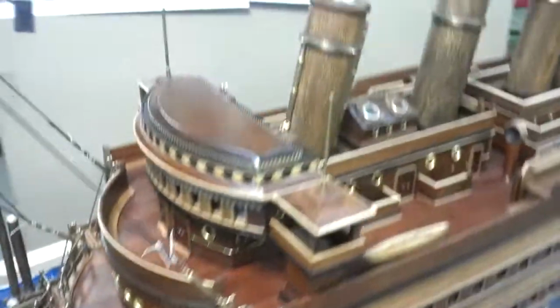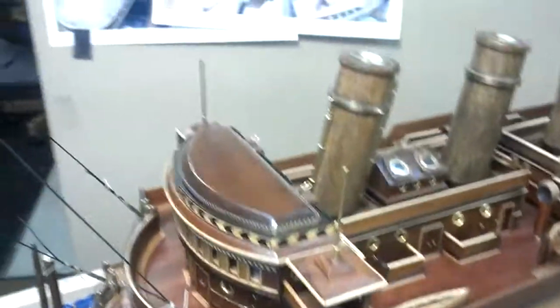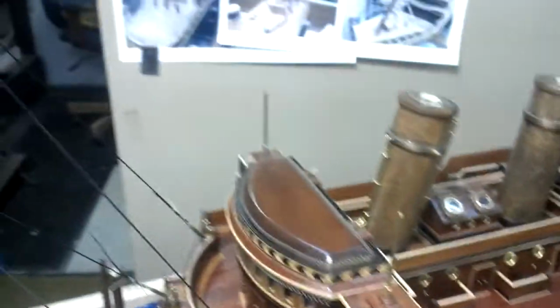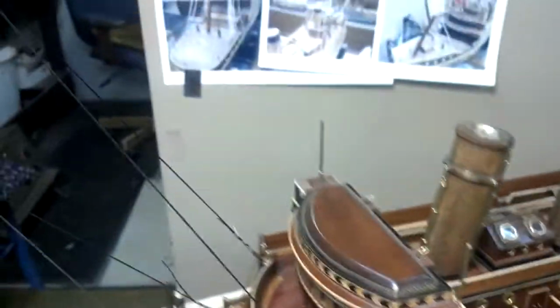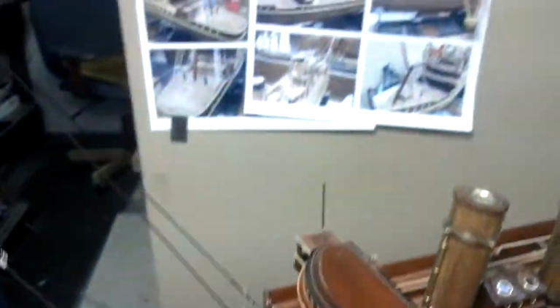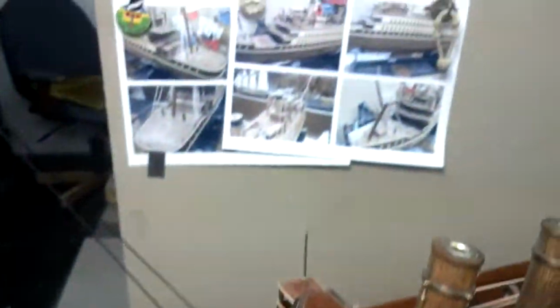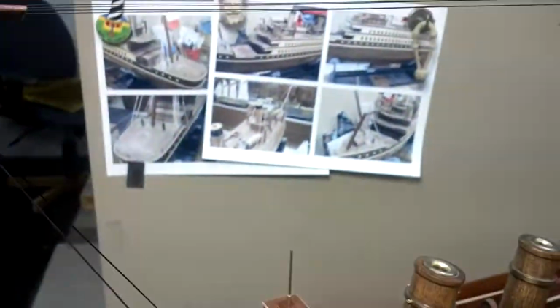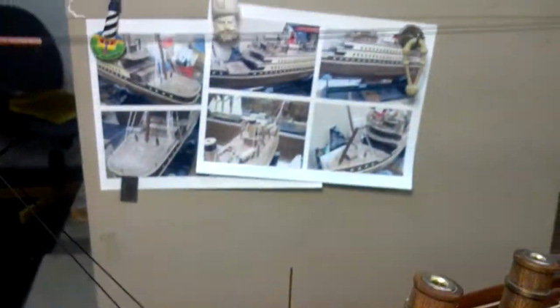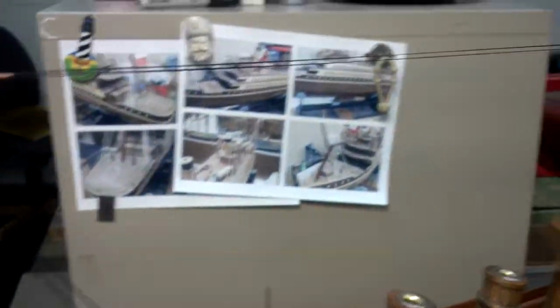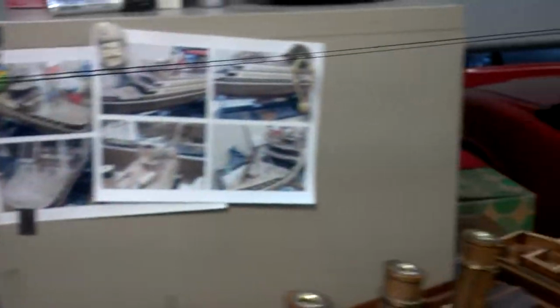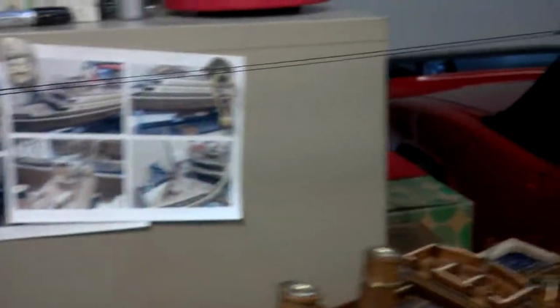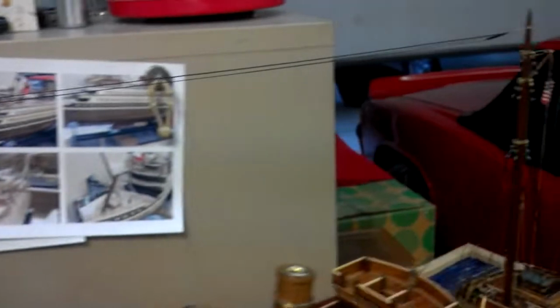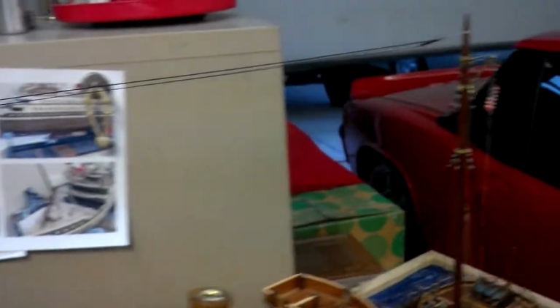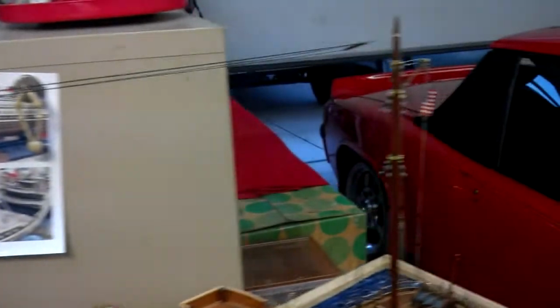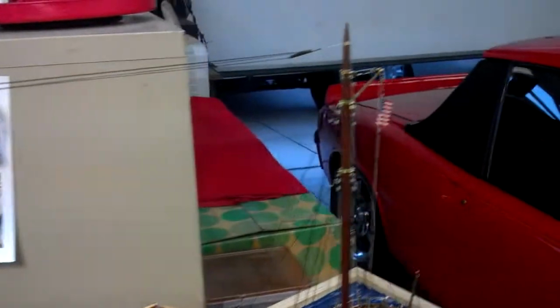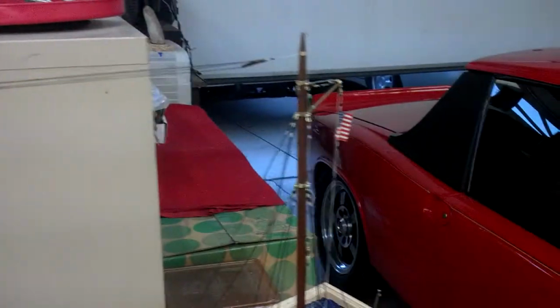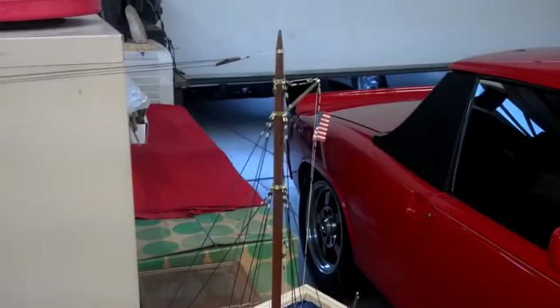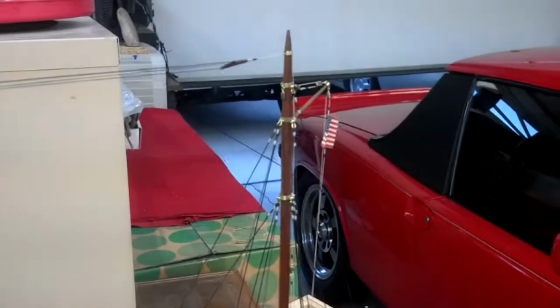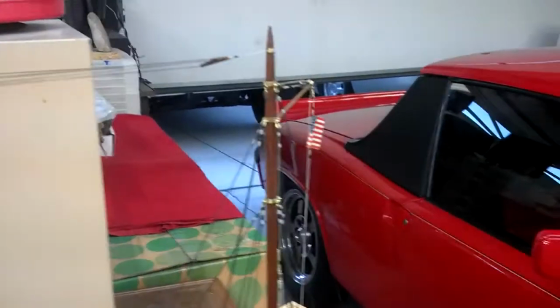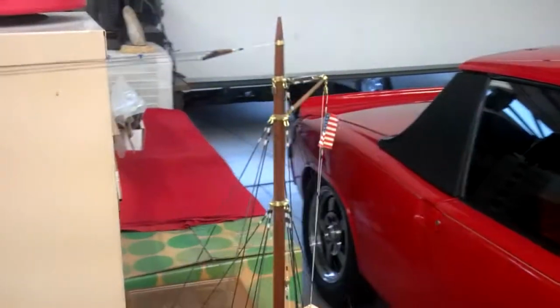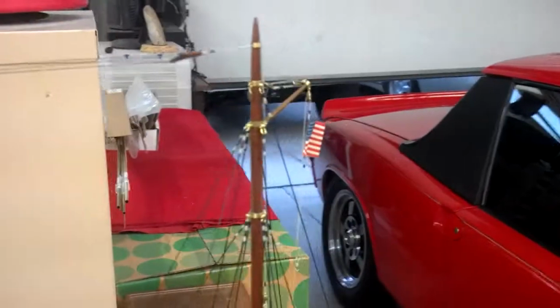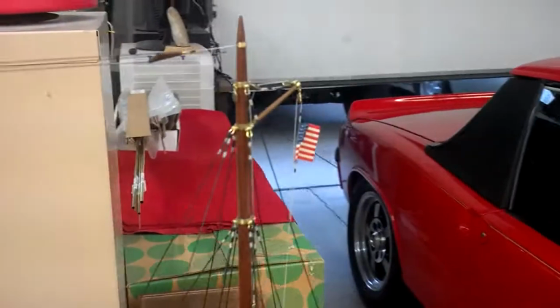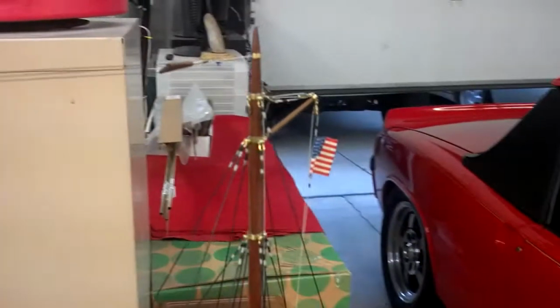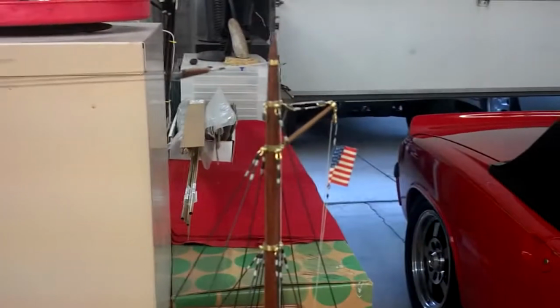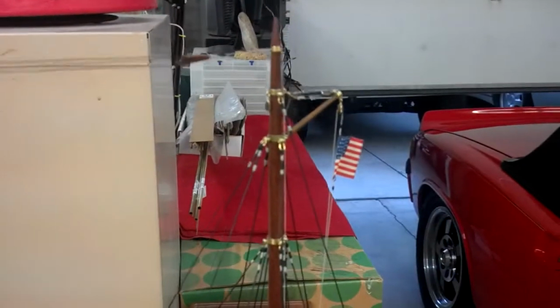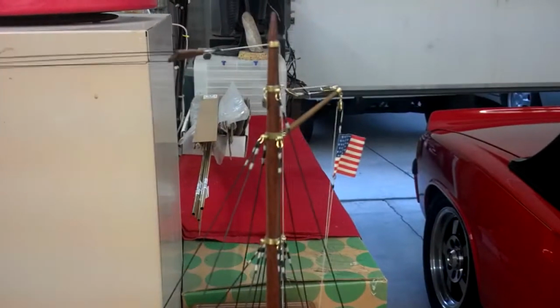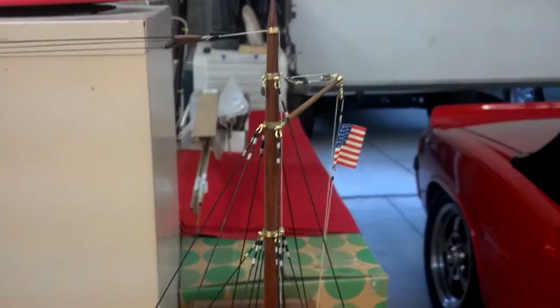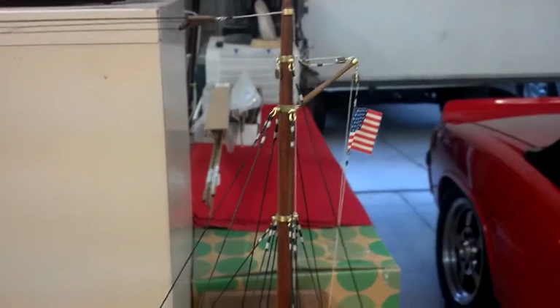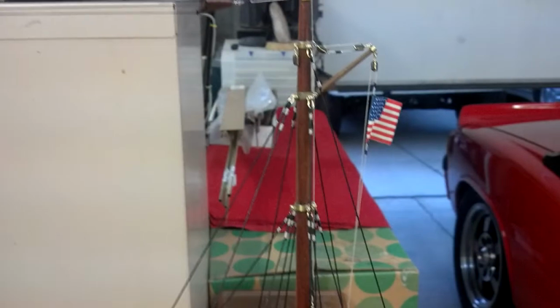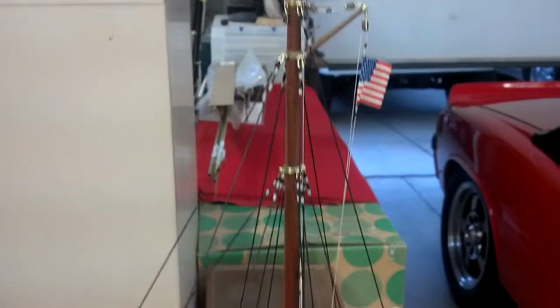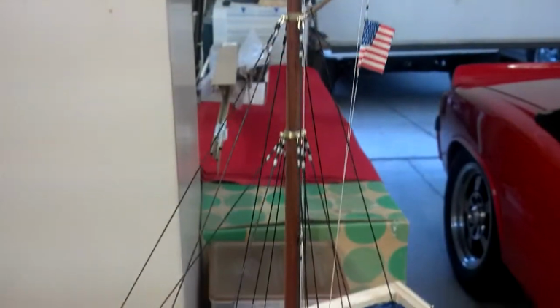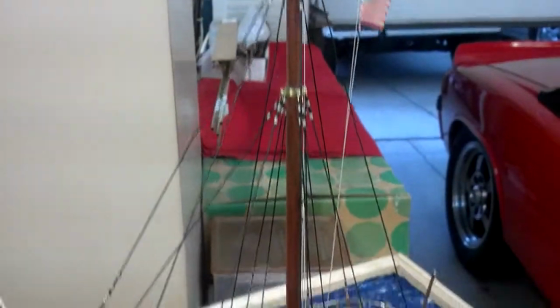I have the antenna here on top running across to the stern of the ship, with a little flag coming down.